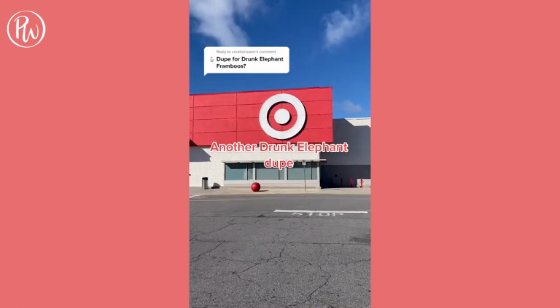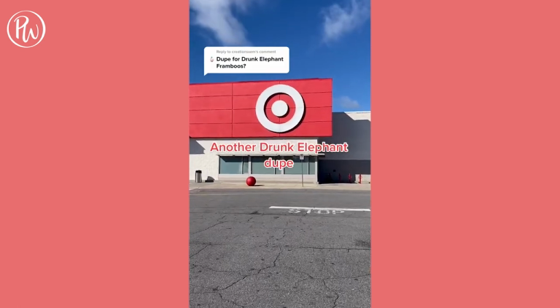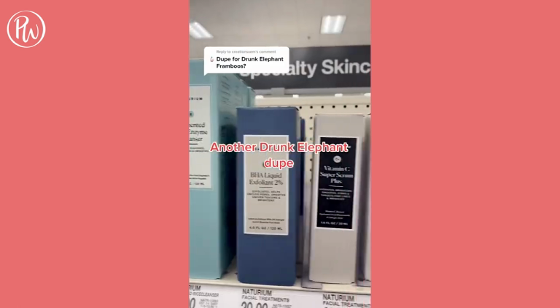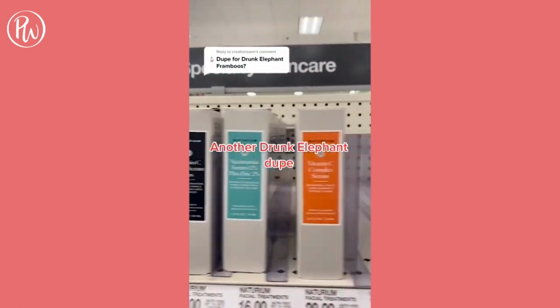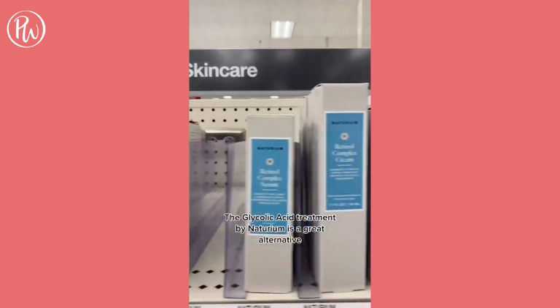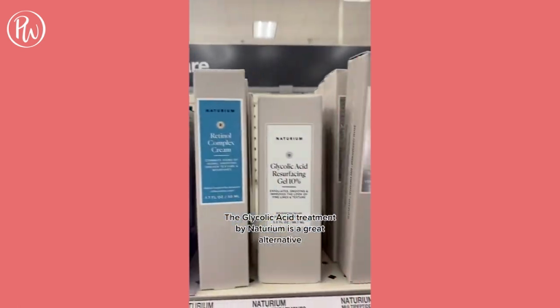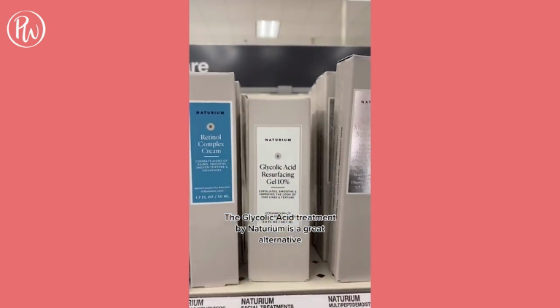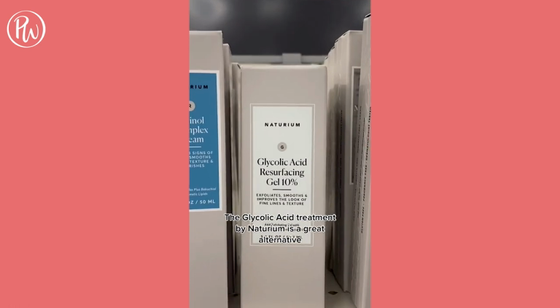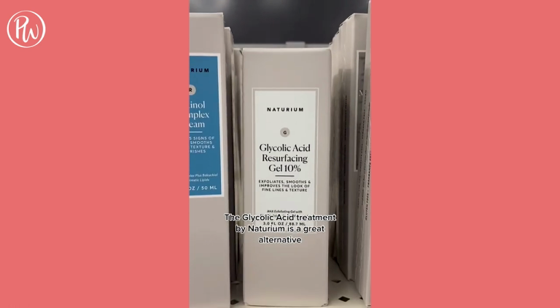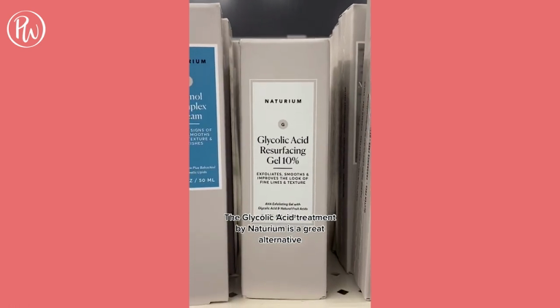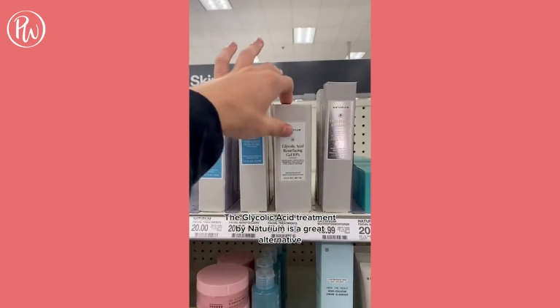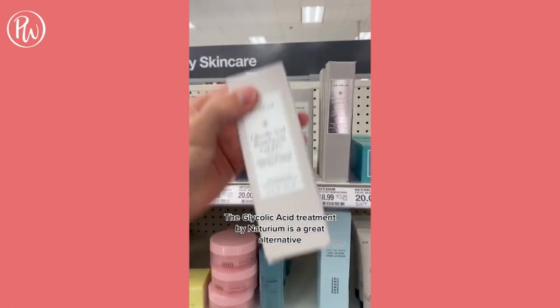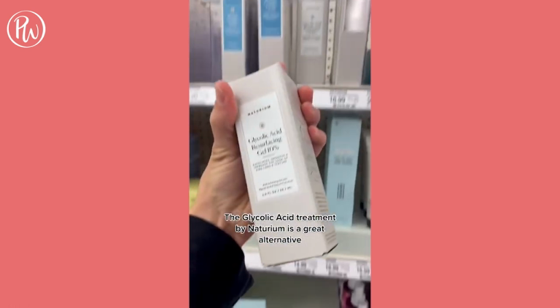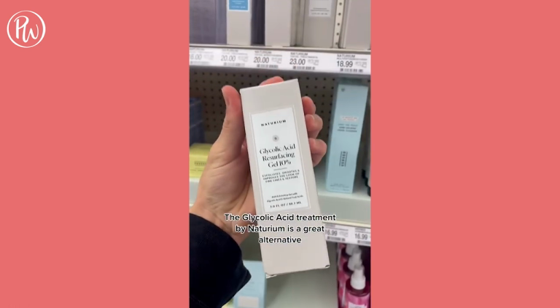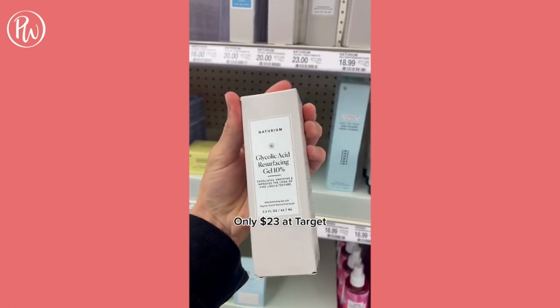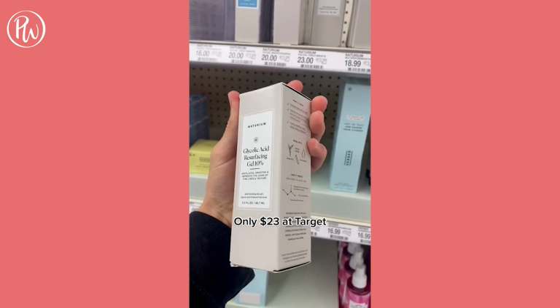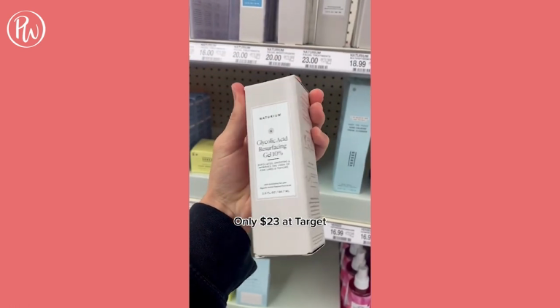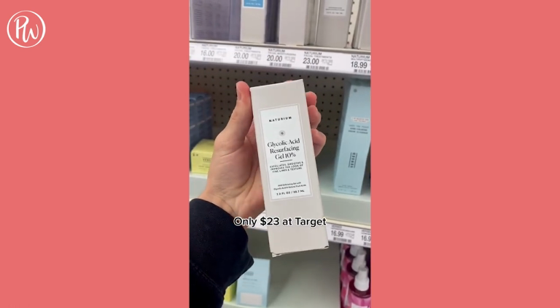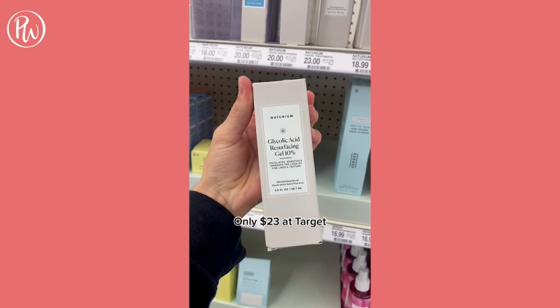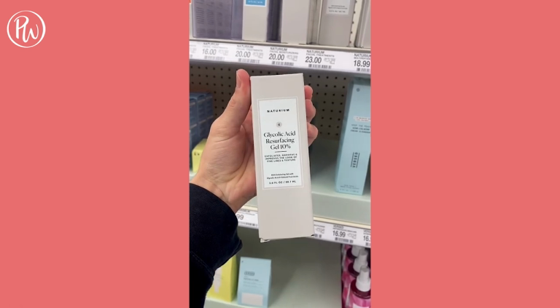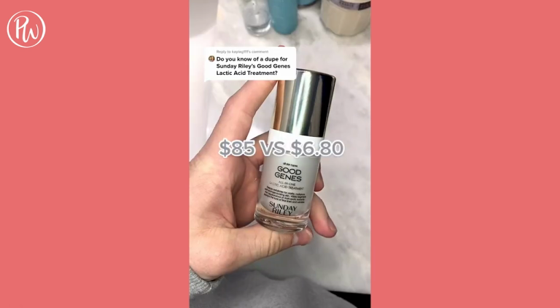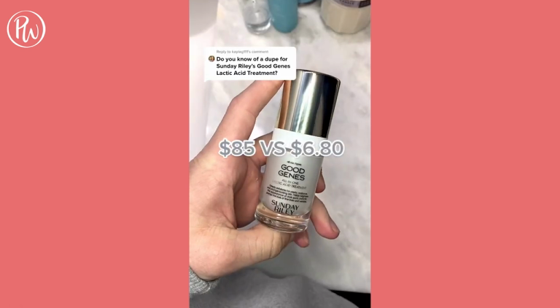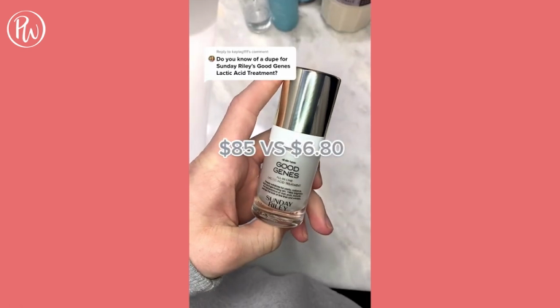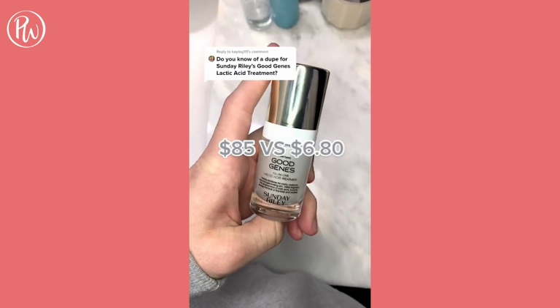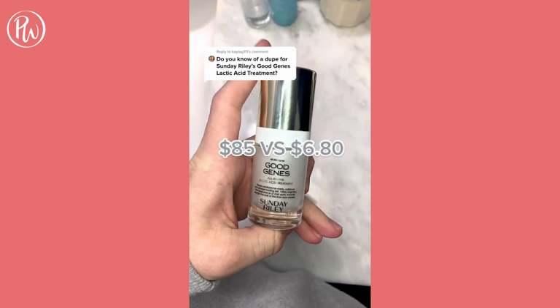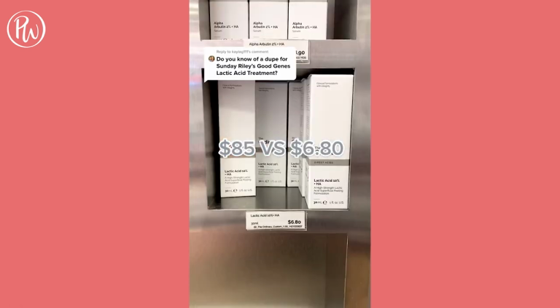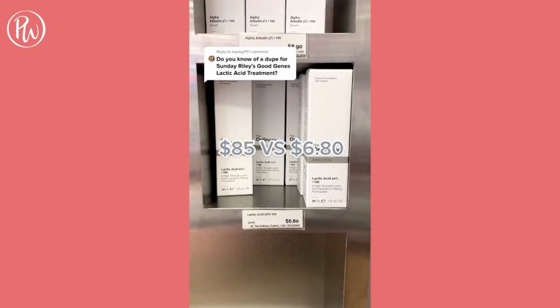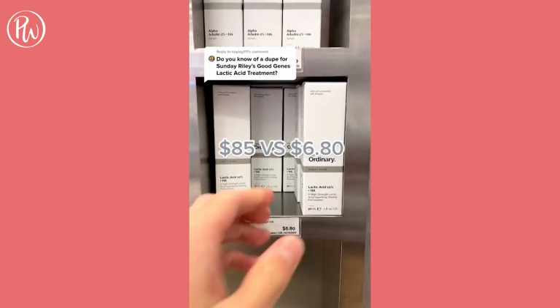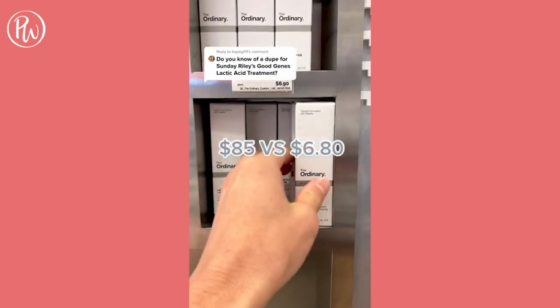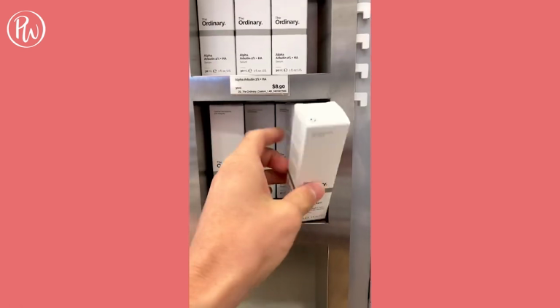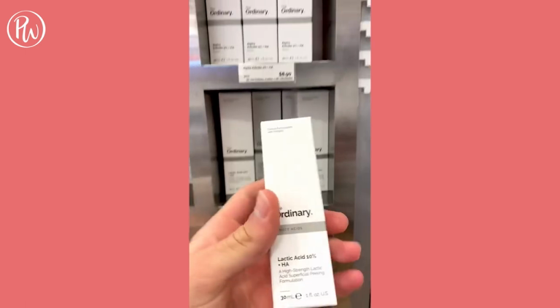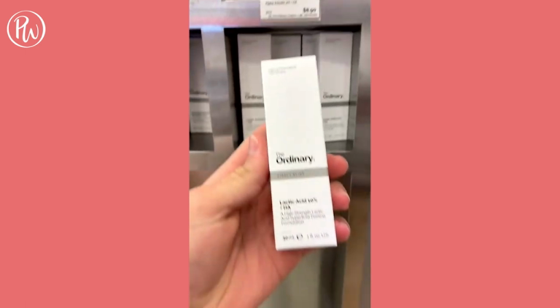Another Drunk Elephant dupe: the glycolic acid treatment by Natrium is a great alternative, only $23 at Target. I love Good Jeans by Sunday Riley, but if you're looking for a dupe, The Ordinary's Lactic Acid Treatment targets signs of aging, discoloration, and also exfoliates the pores.